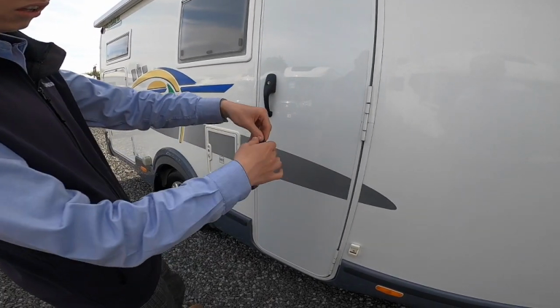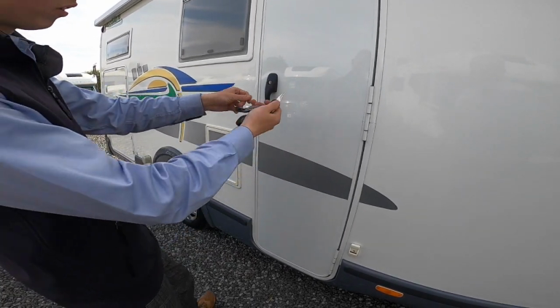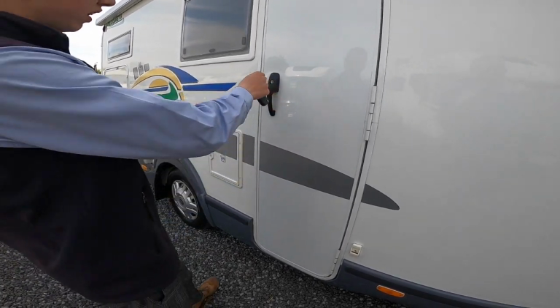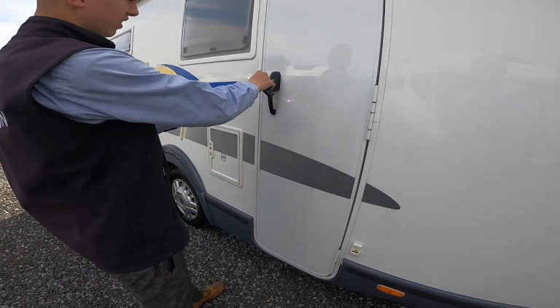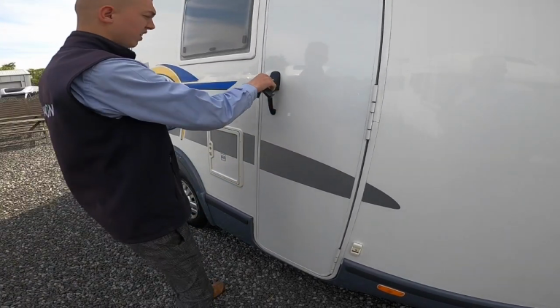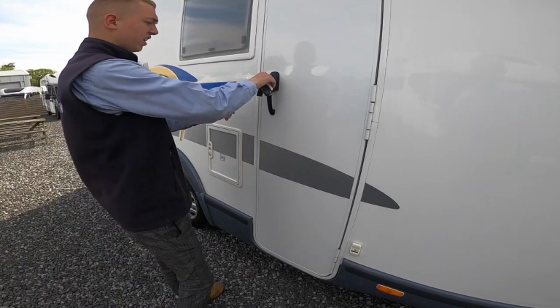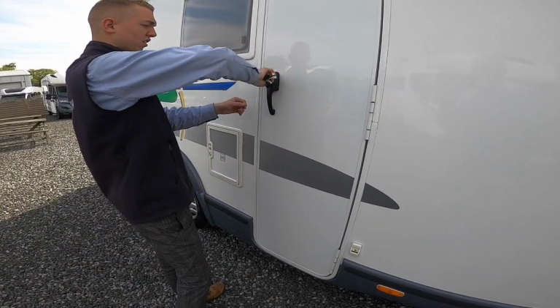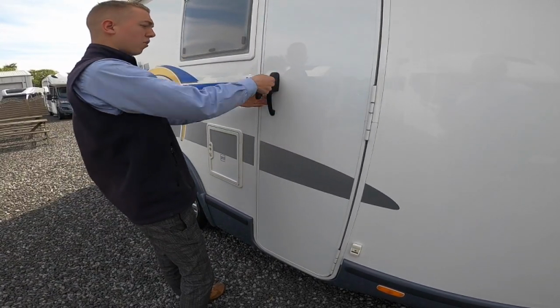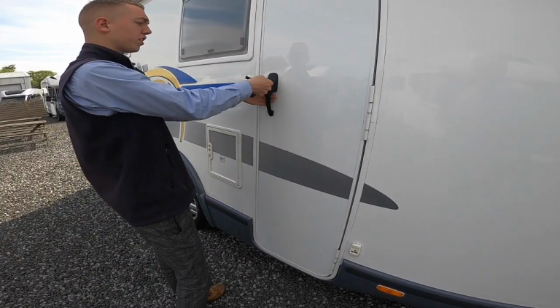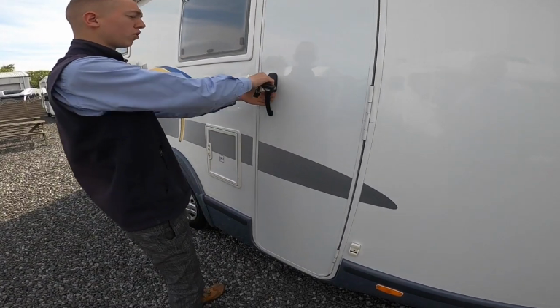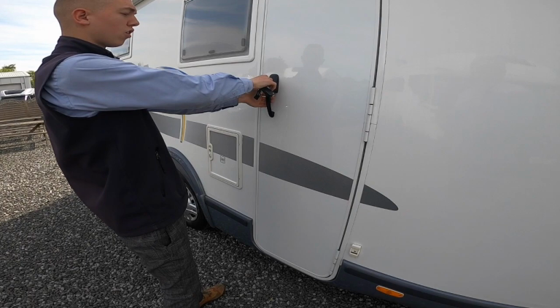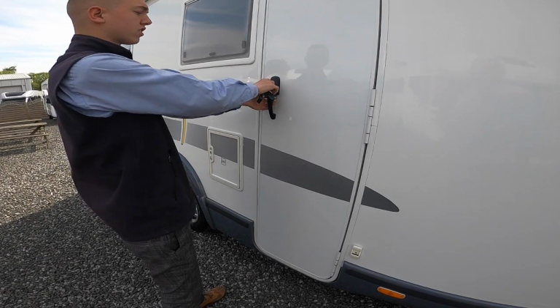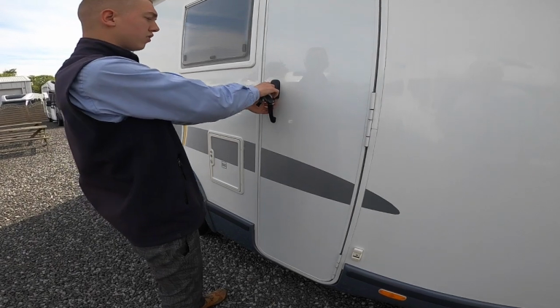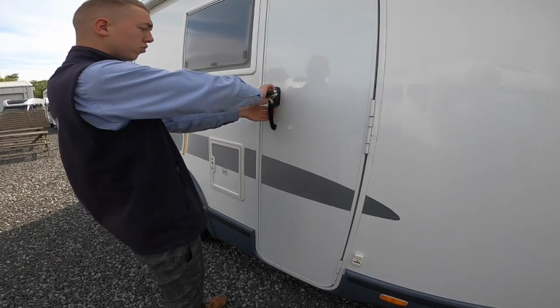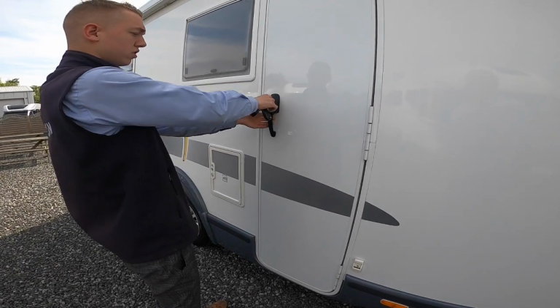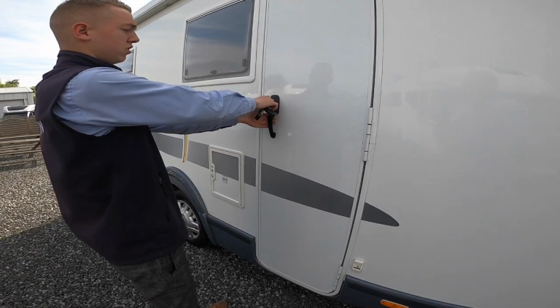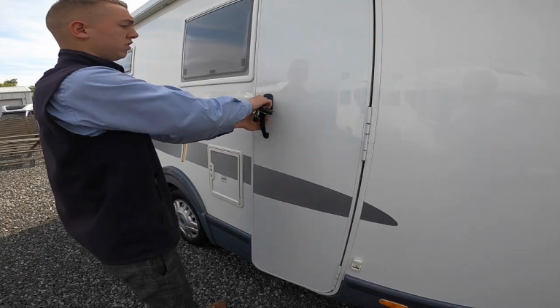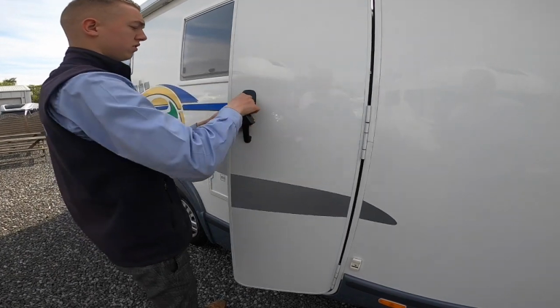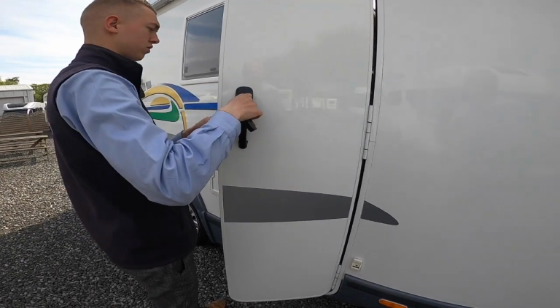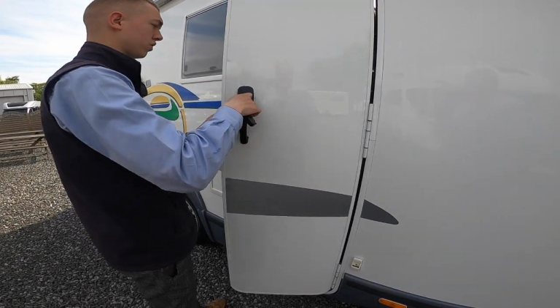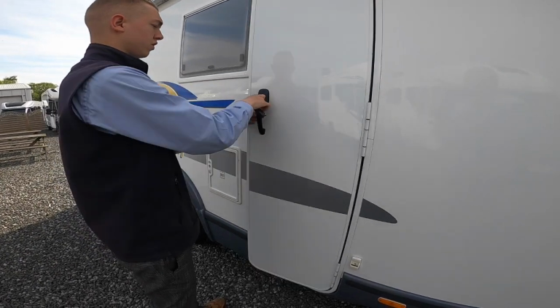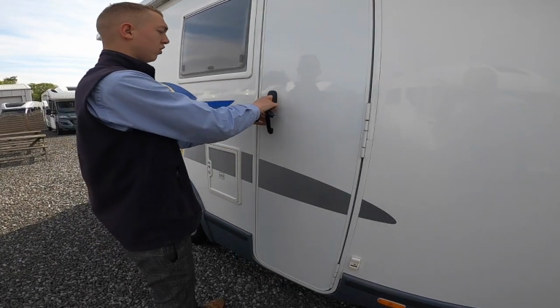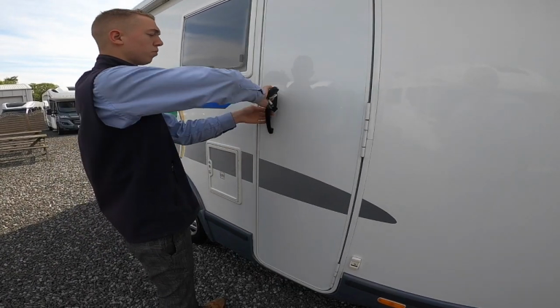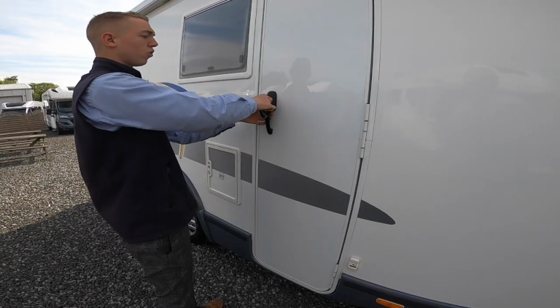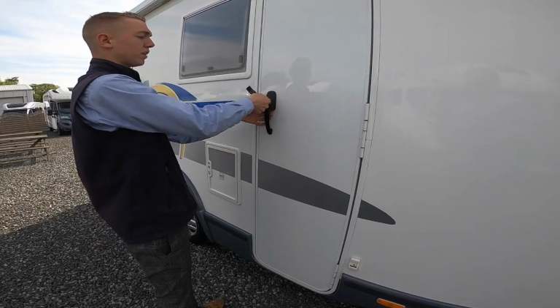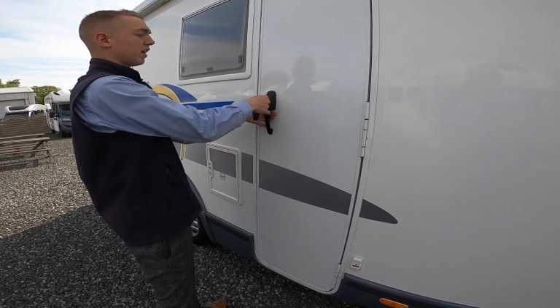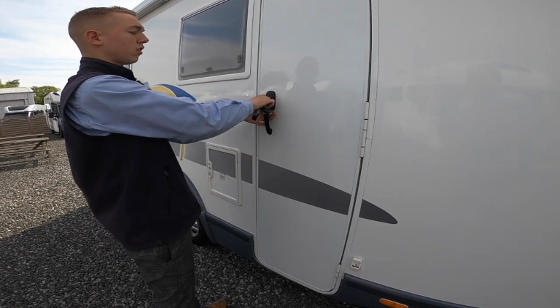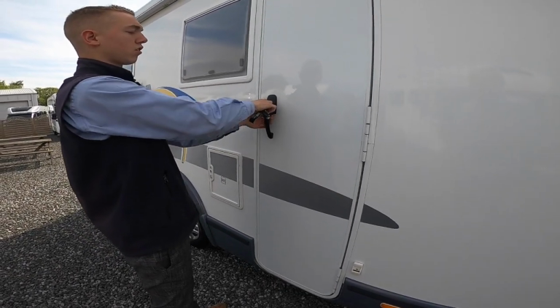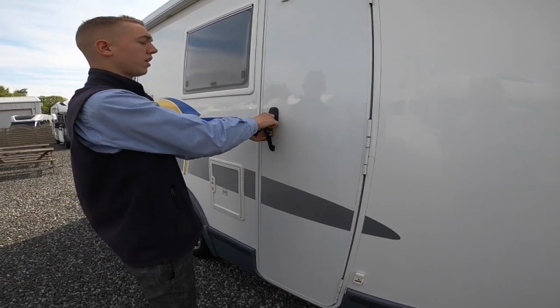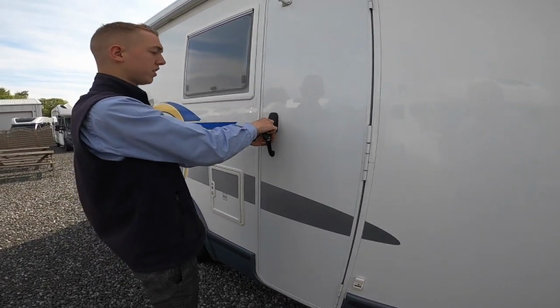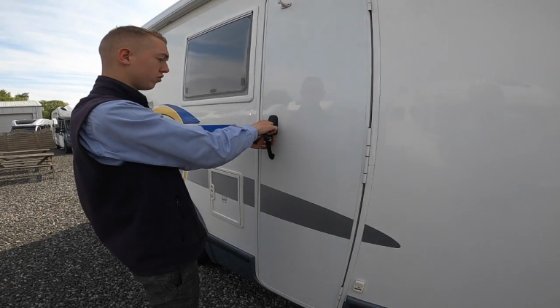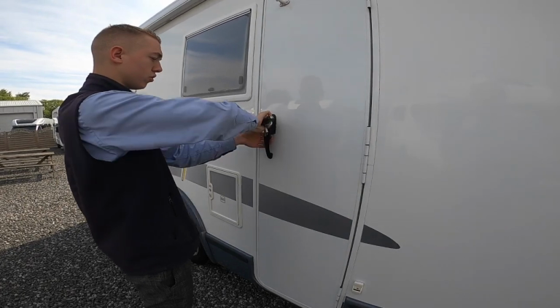Your round-headed key here operates all your locks and doors — it's up to open, down to lock on the habitation door.